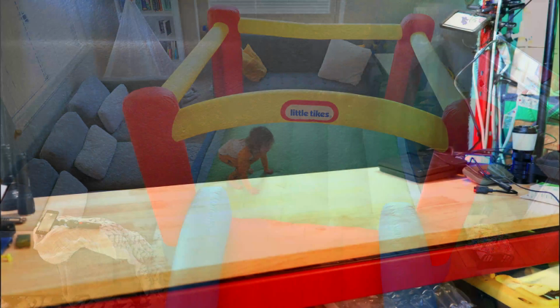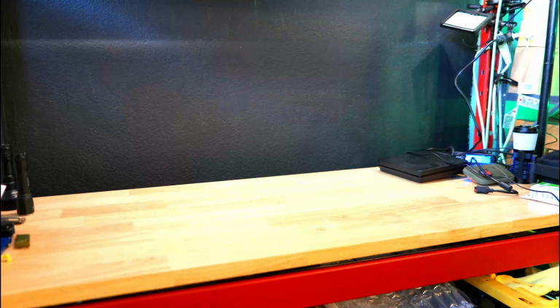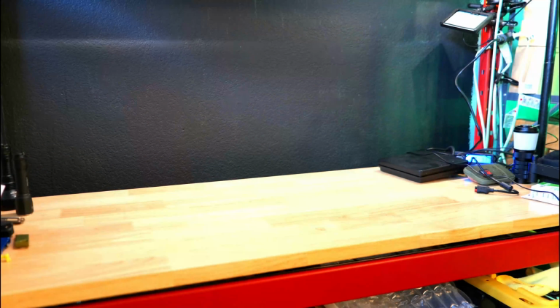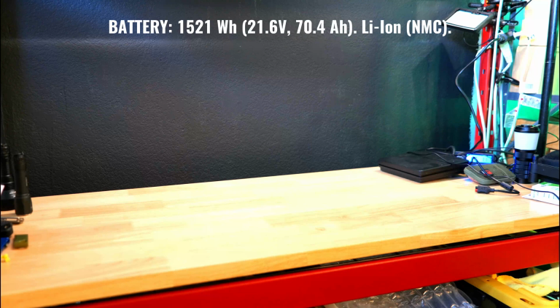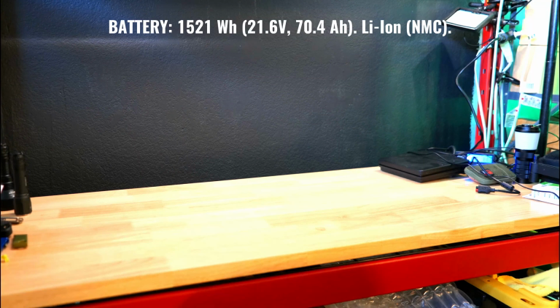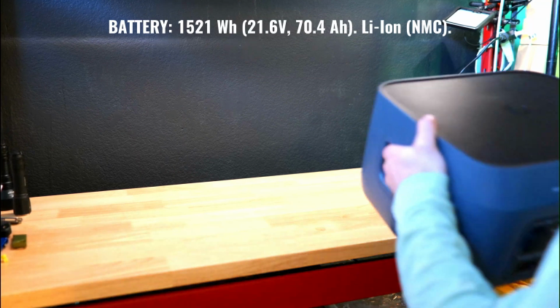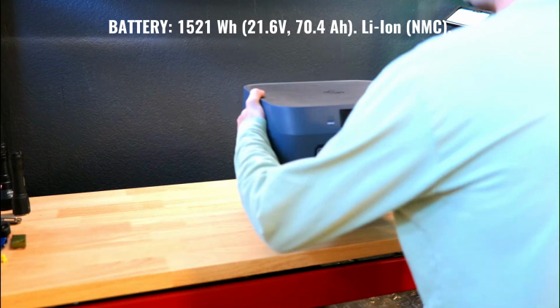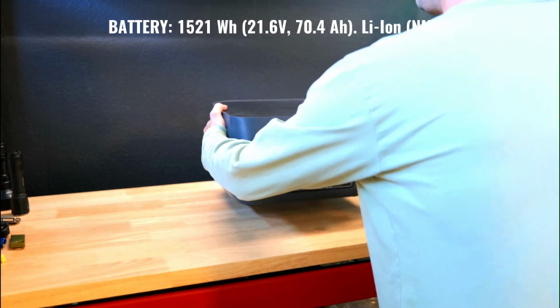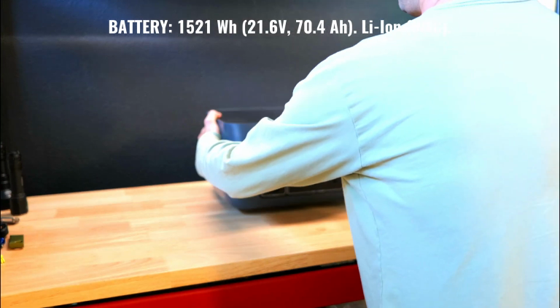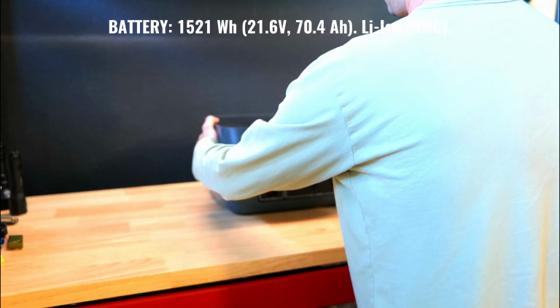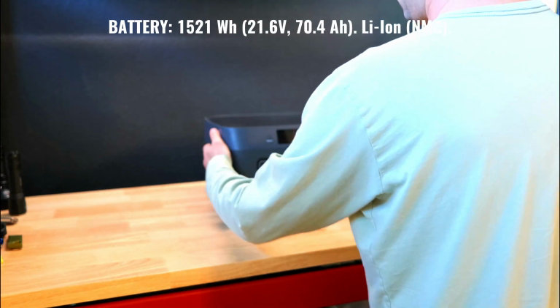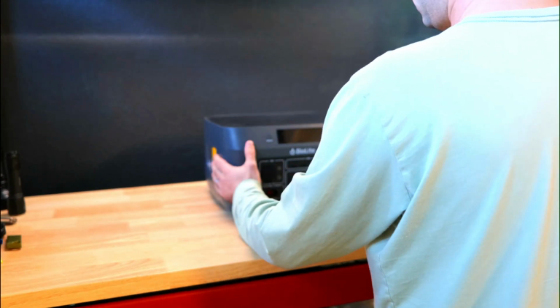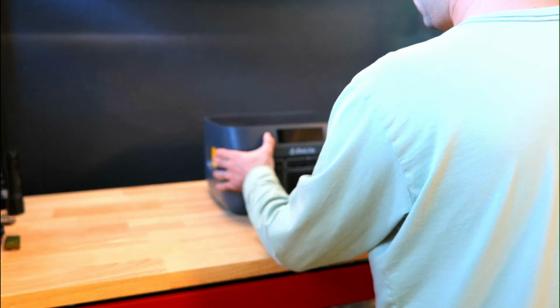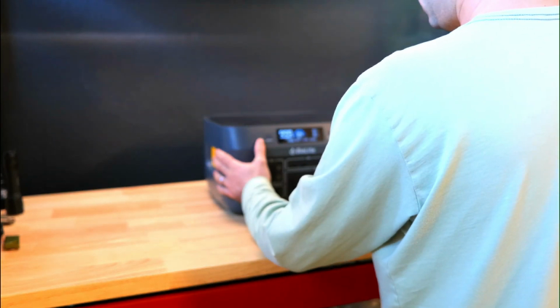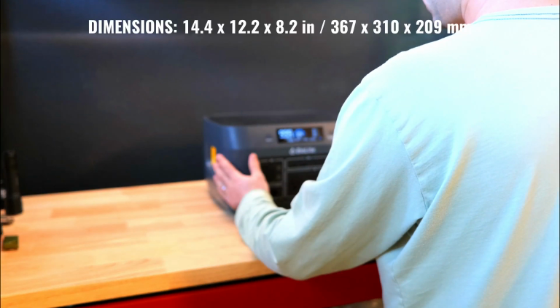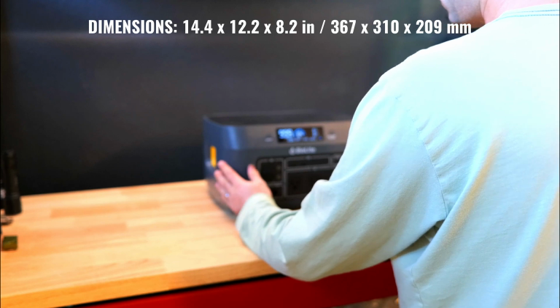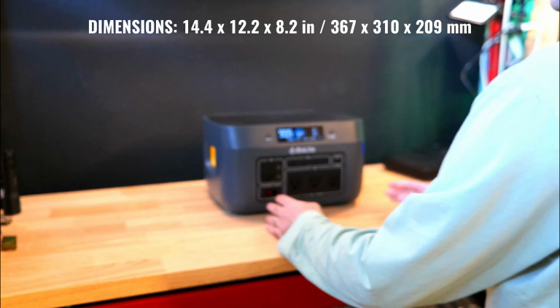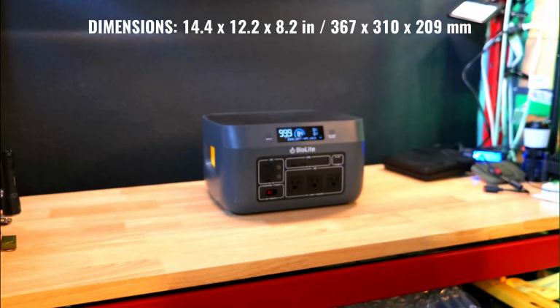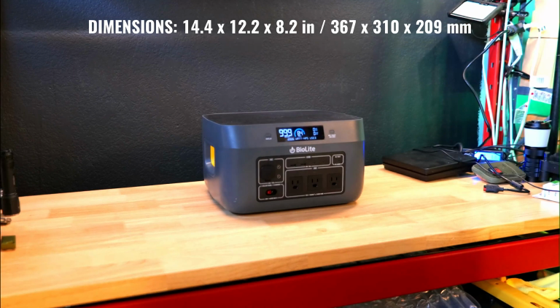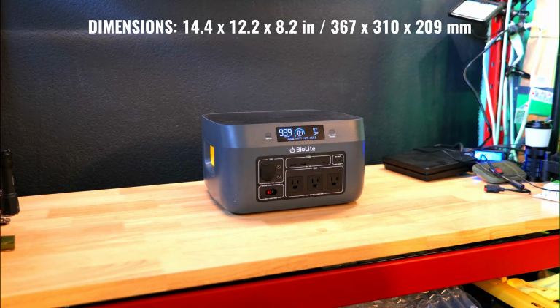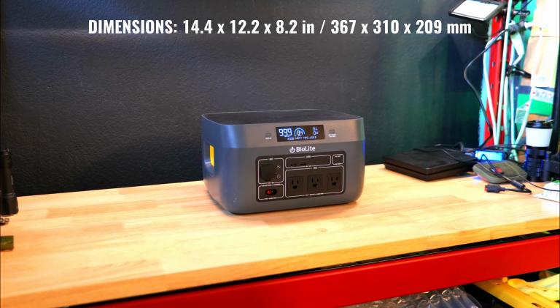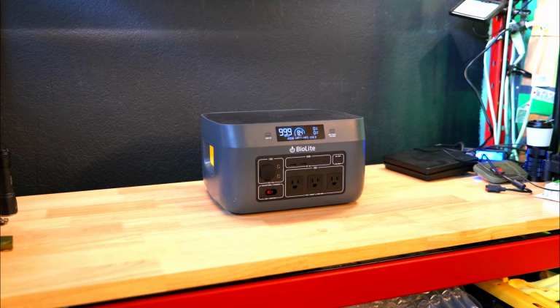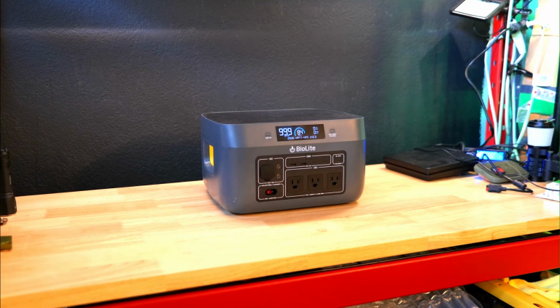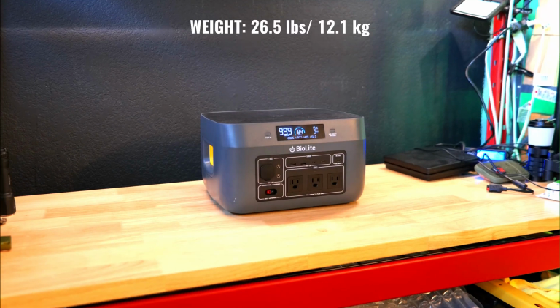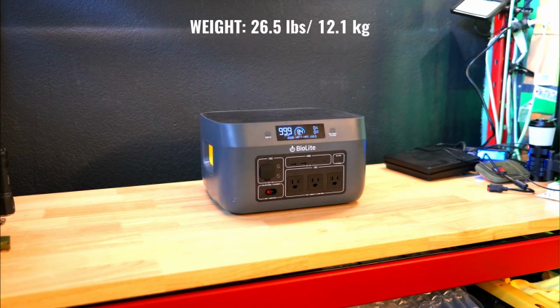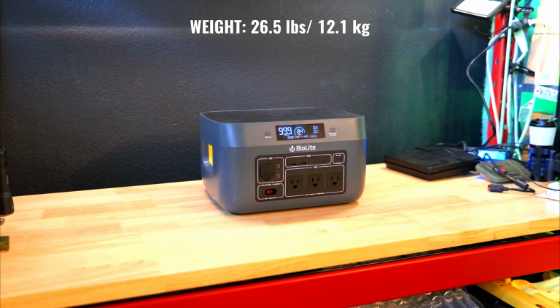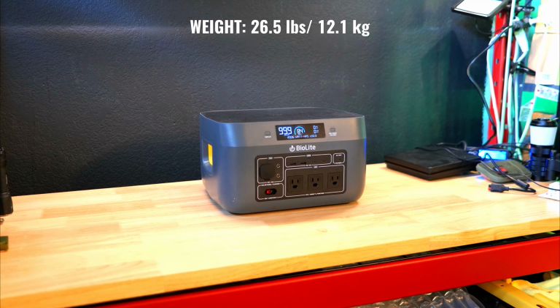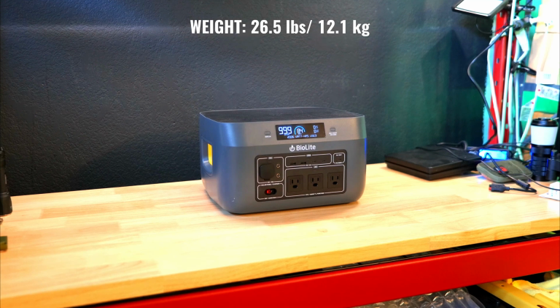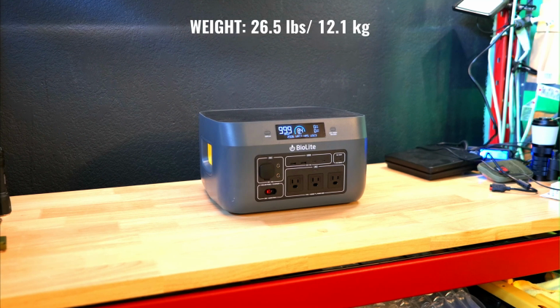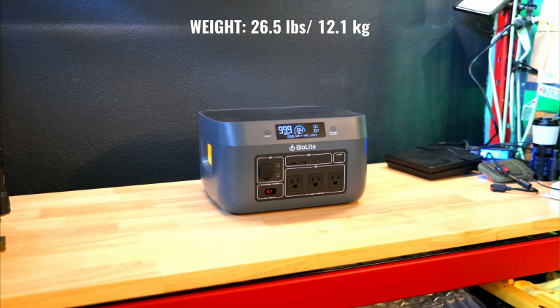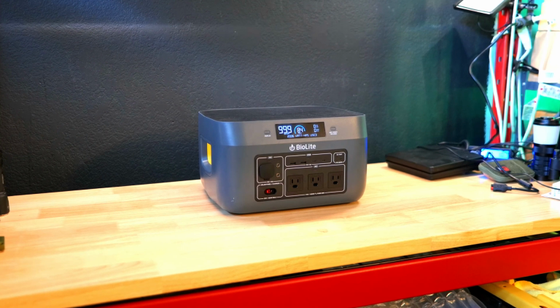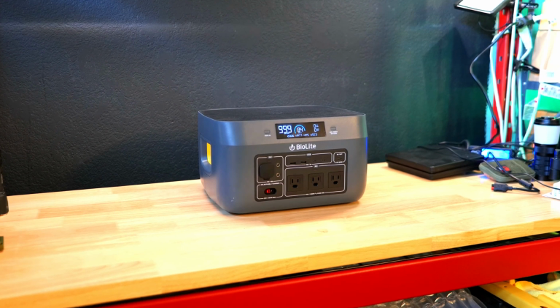The Base Charge 1500 has a 1521 watt-hour lithium-ion battery — the highest capacity power station I've ever reviewed. It weighs in right around 26 pounds, but it's not too bulky, and it does have two recessed handles which make the device a bit easier to carry.